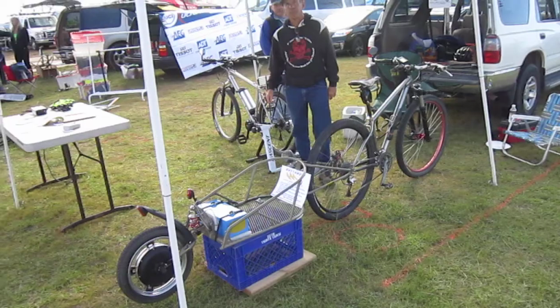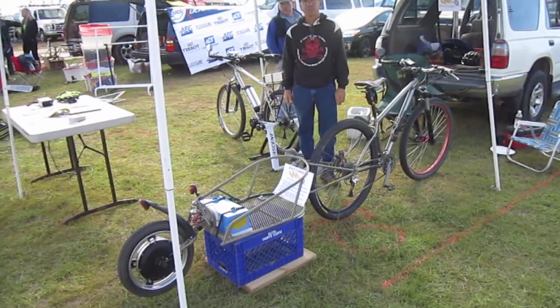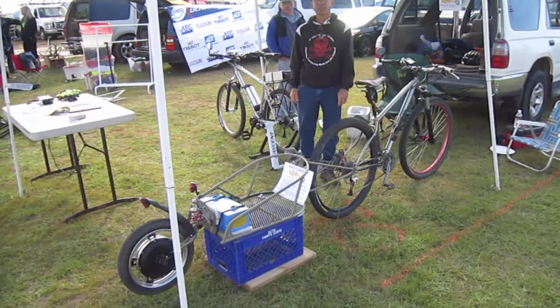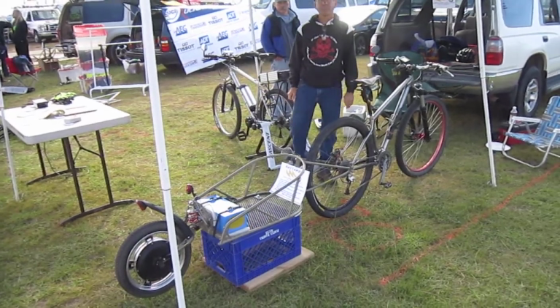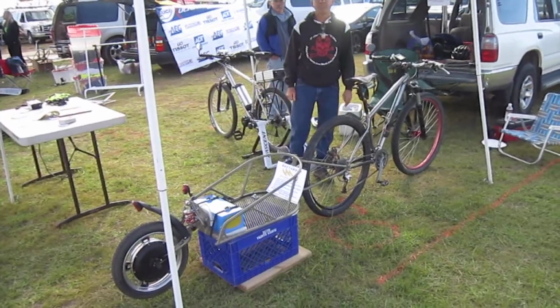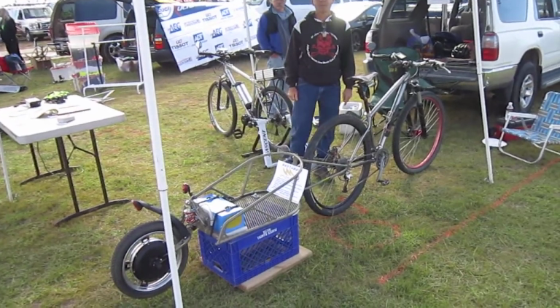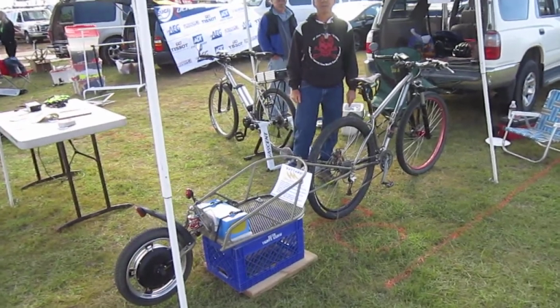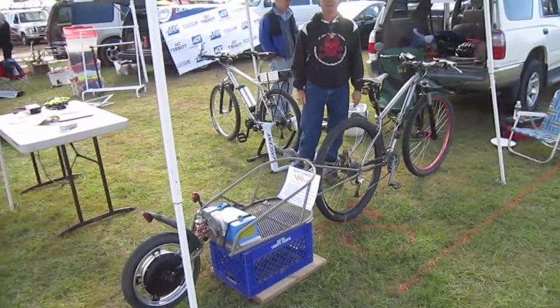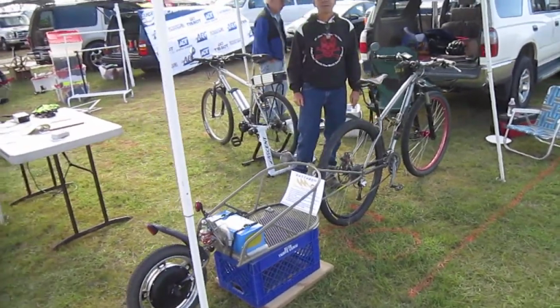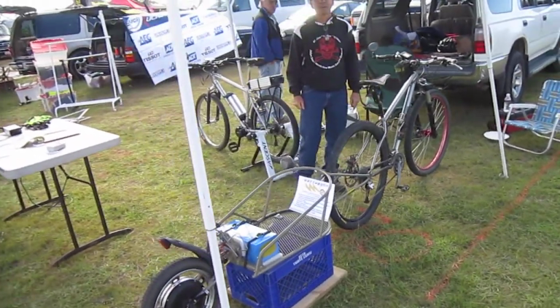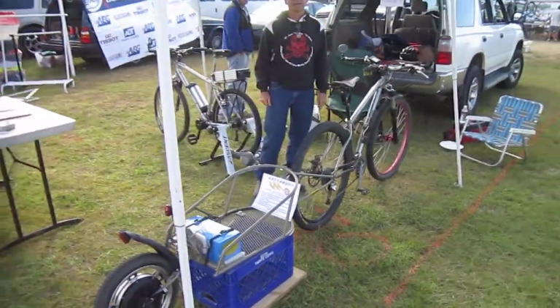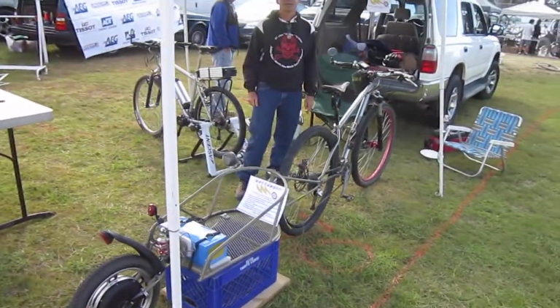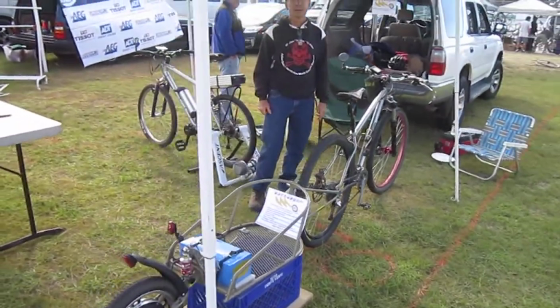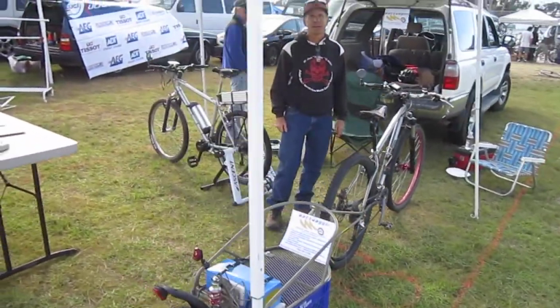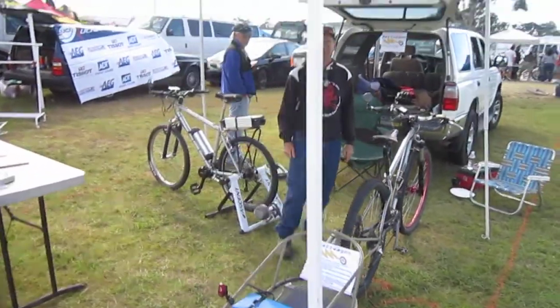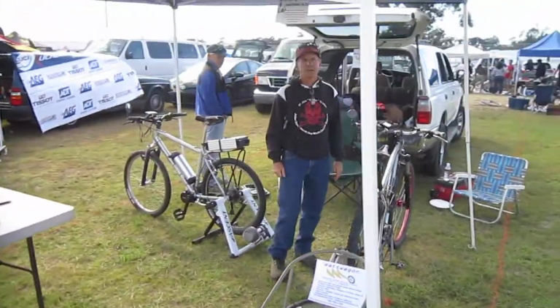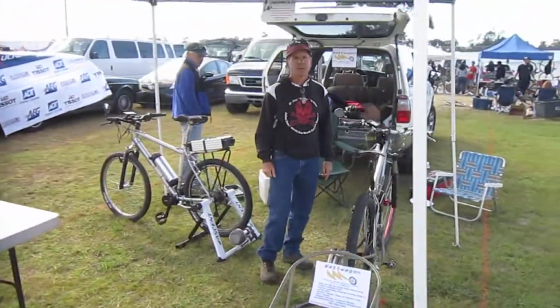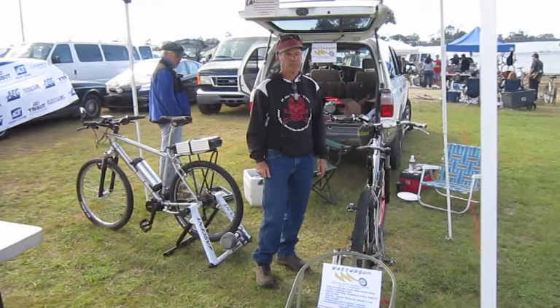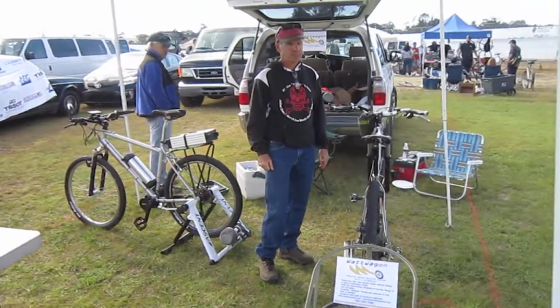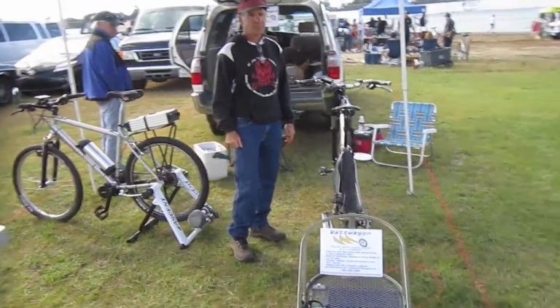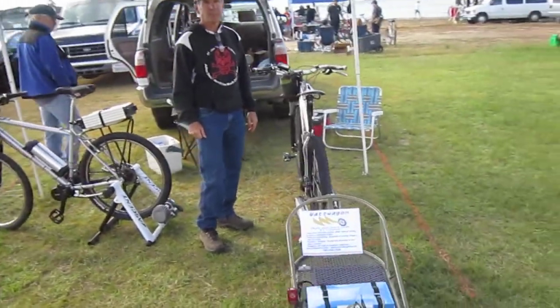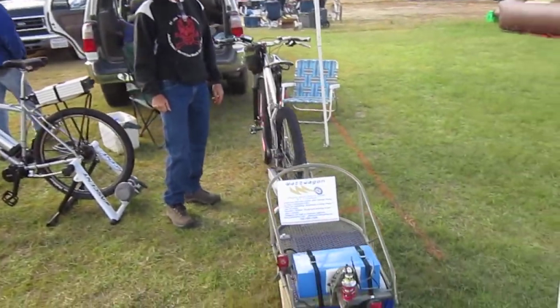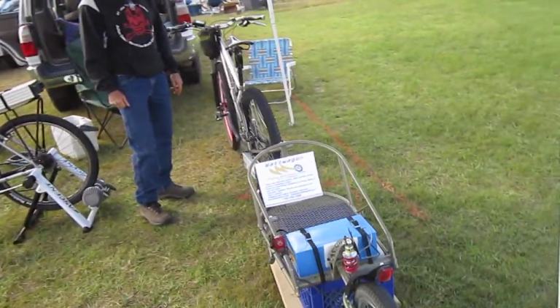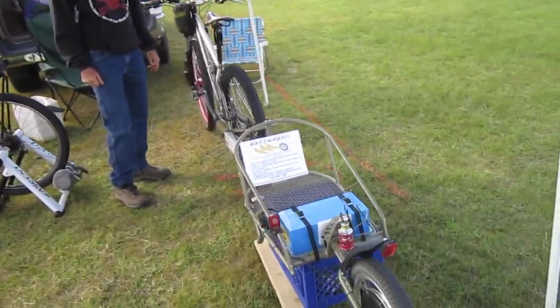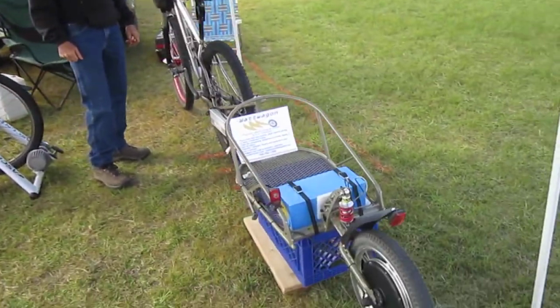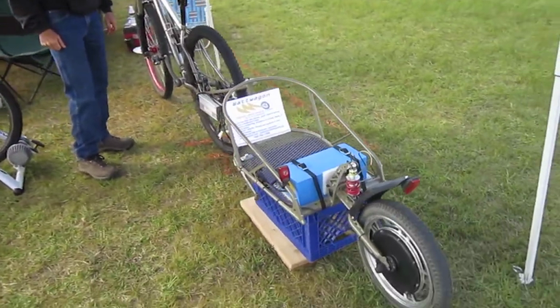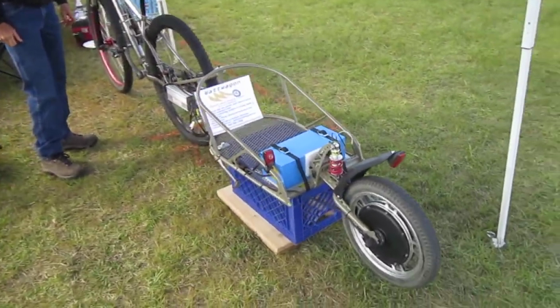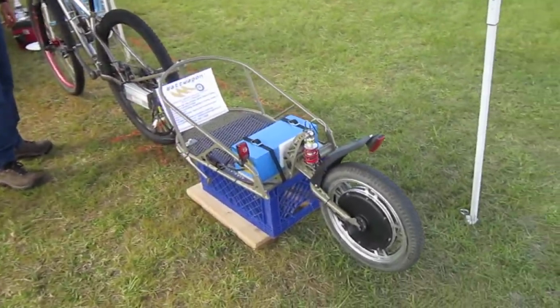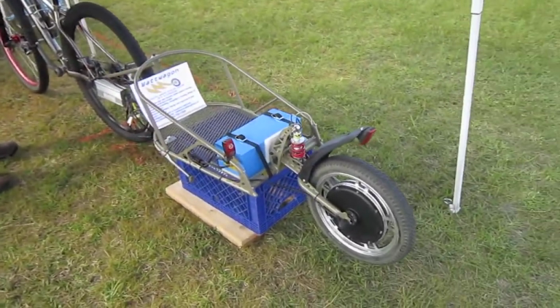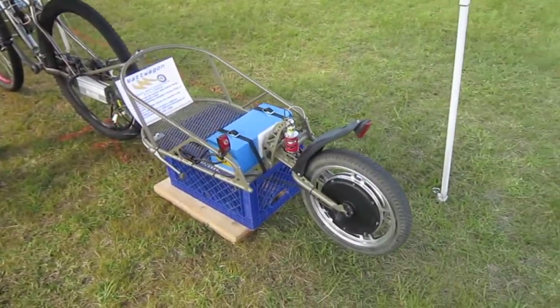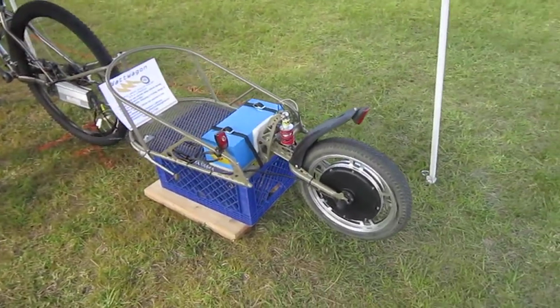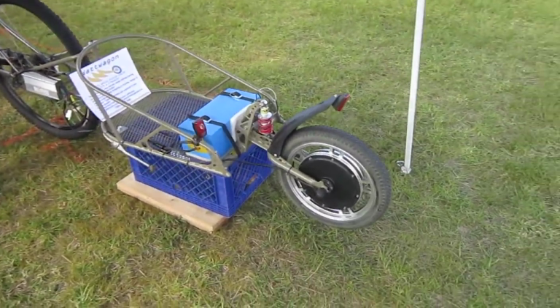I'm here with Rich and we're checking out the Watt Wagon. If you were at my seminar, you saw Rich and you saw his Watt Wagon. I haven't actually ridden it yet, and we're going to match up and I'll get a chance to really give this a go.